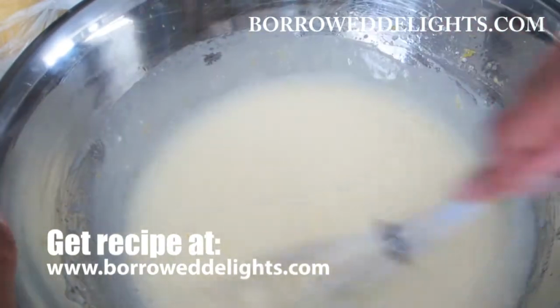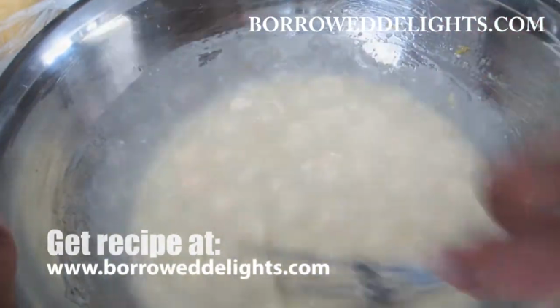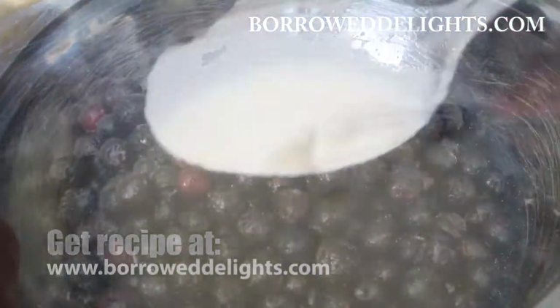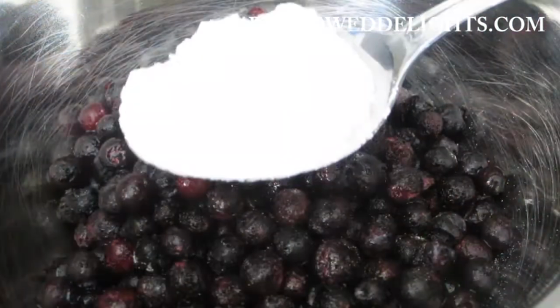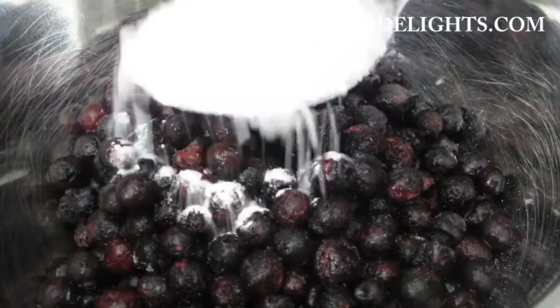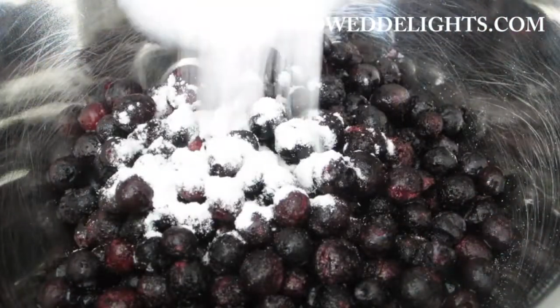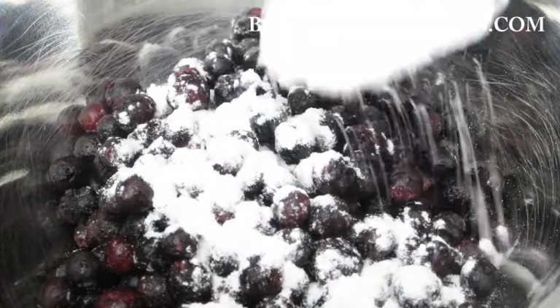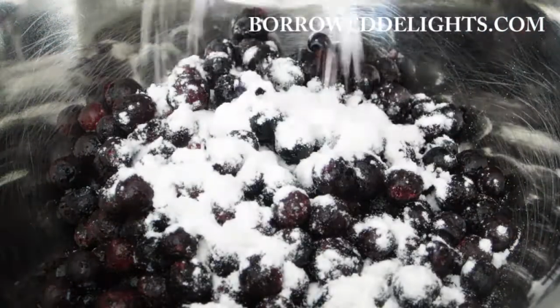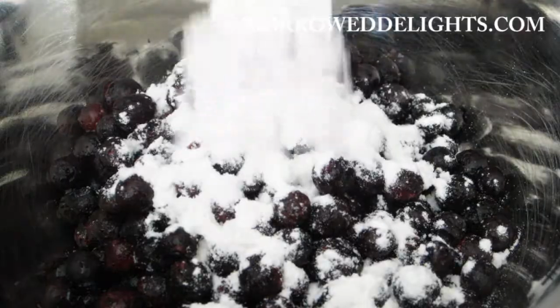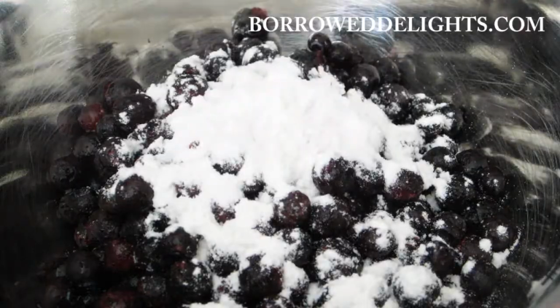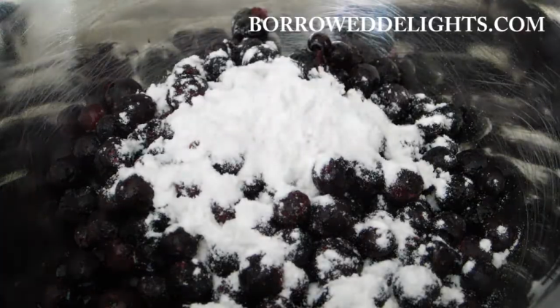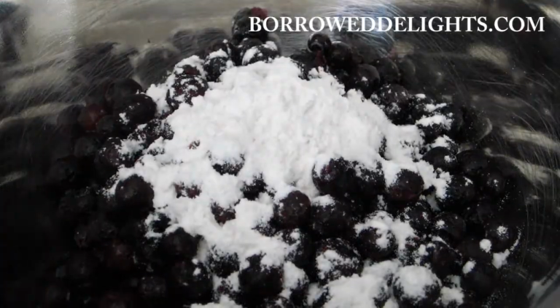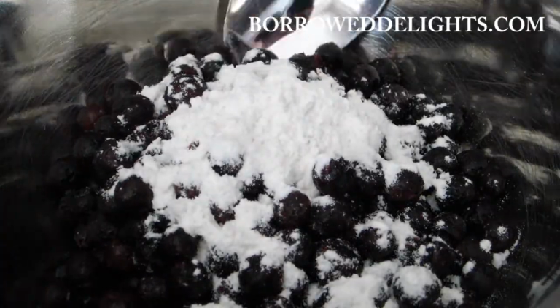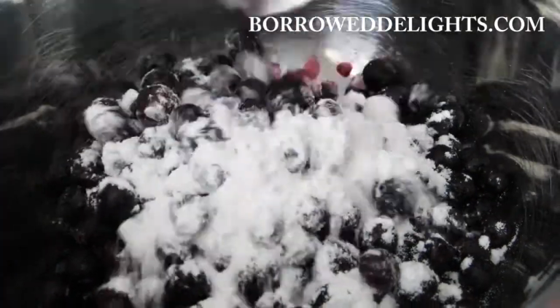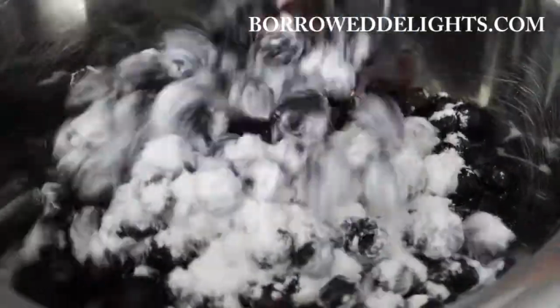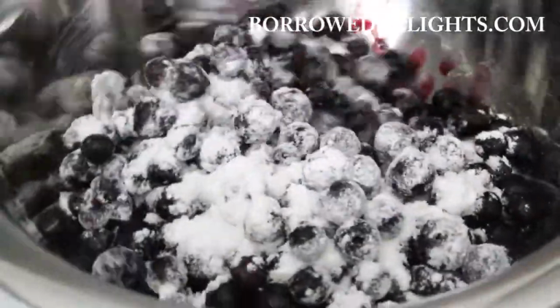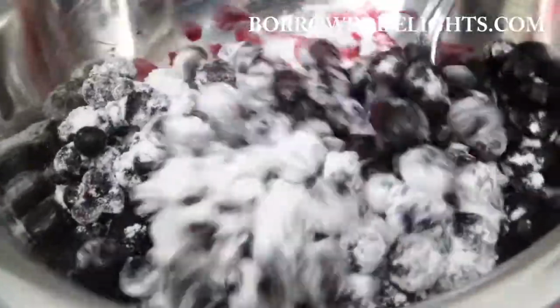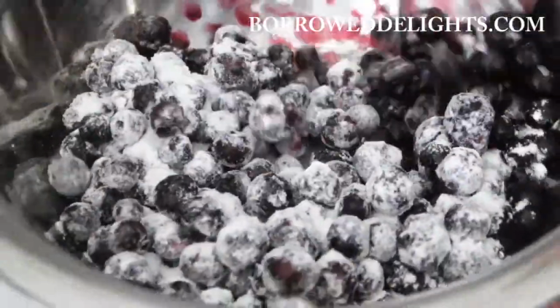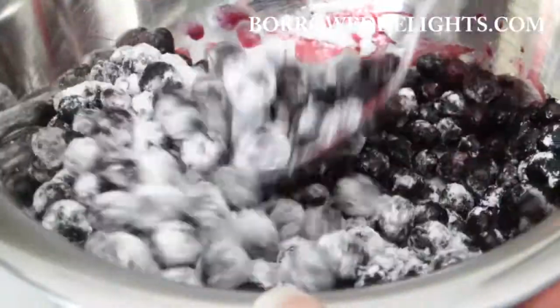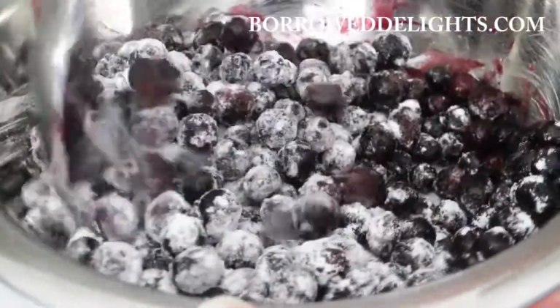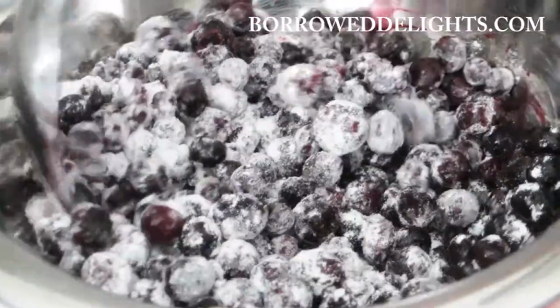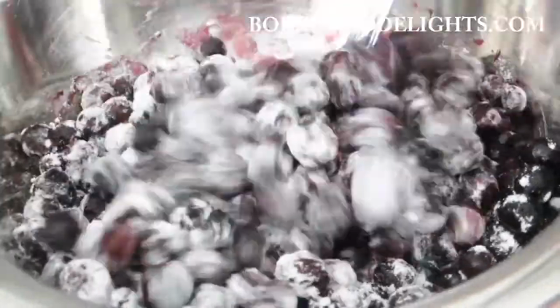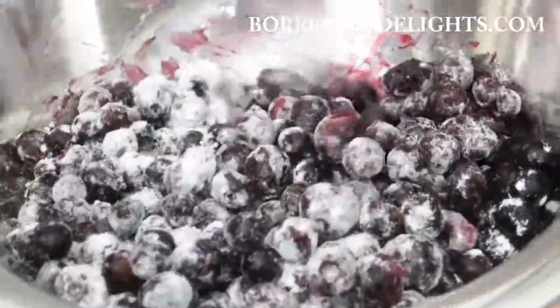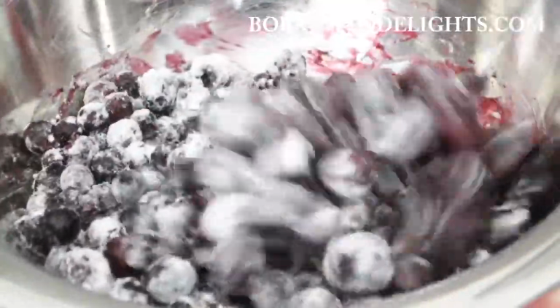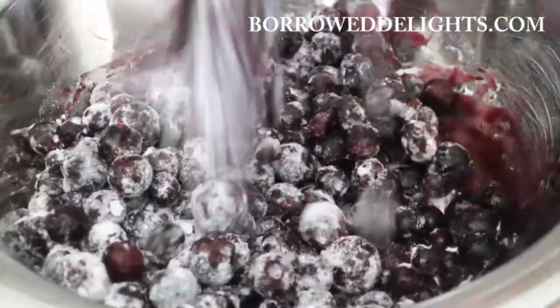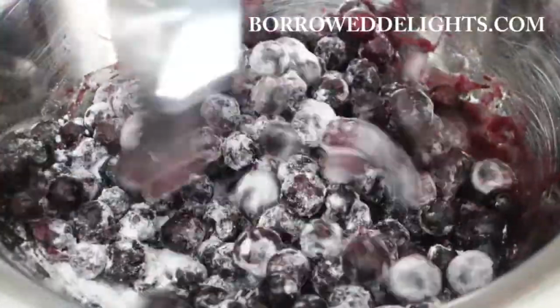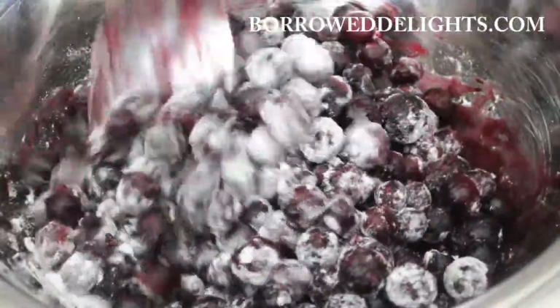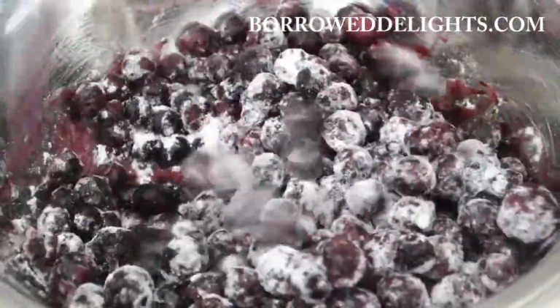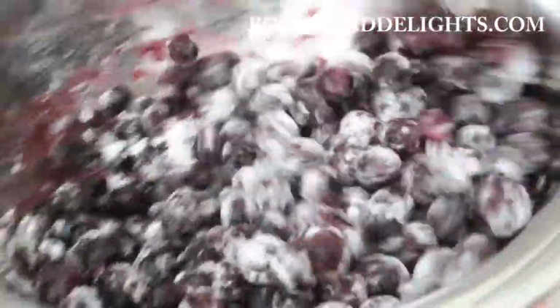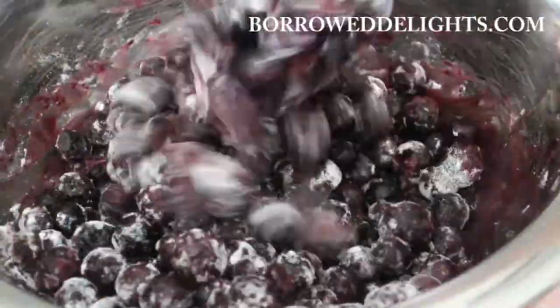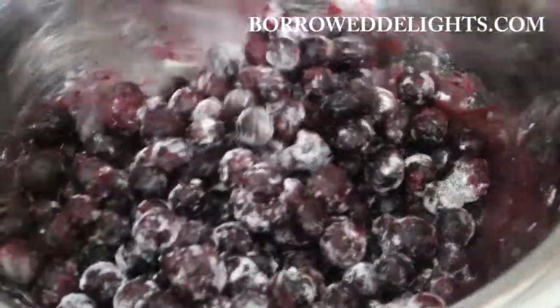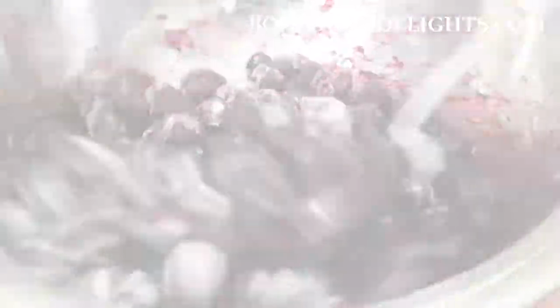So I have here my blueberries and I'm going to take about one to two tablespoons of my flour and toss that with my blueberries. I like to do this just to ensure that as my loaf bakes, my blueberries do not sink to the bottom.